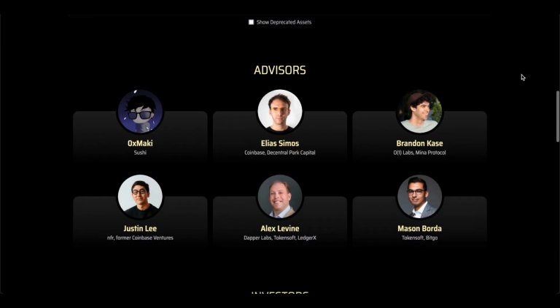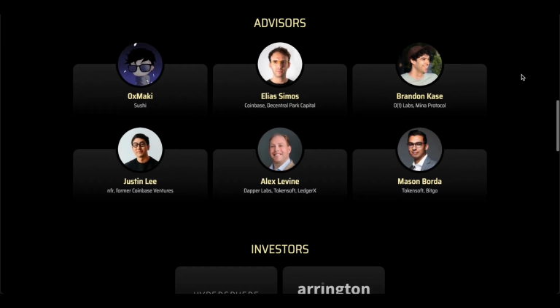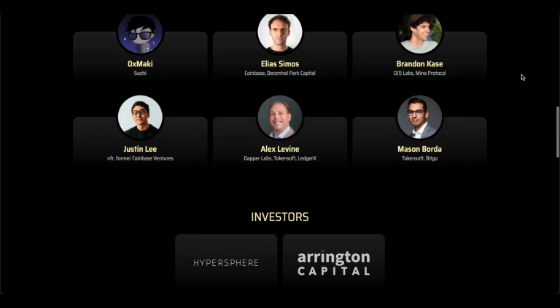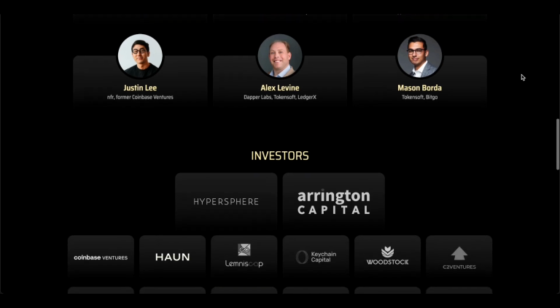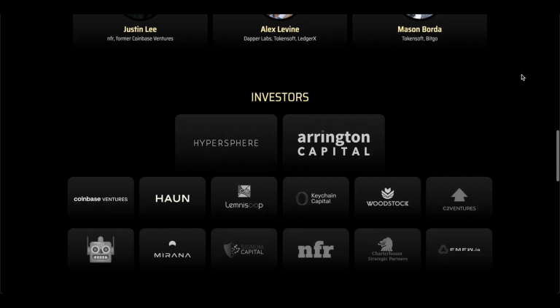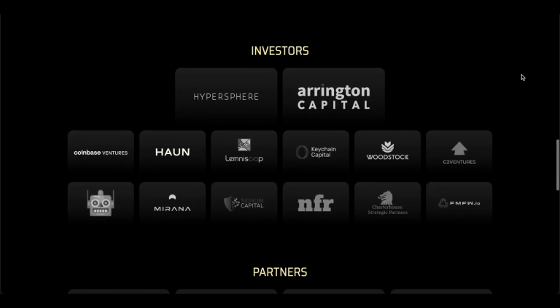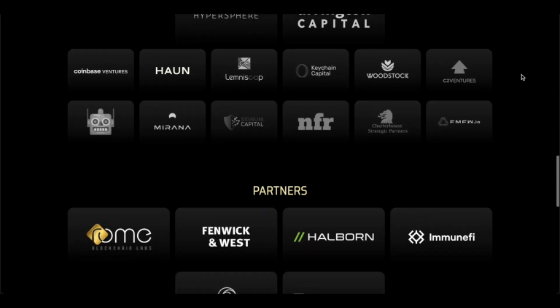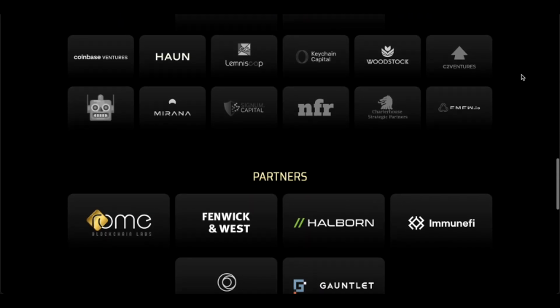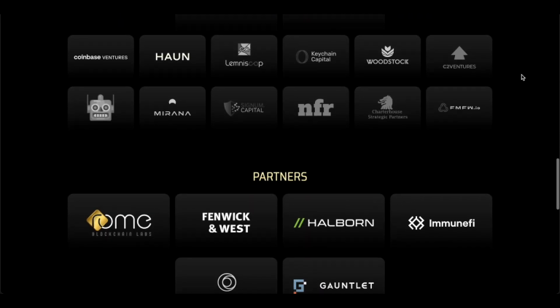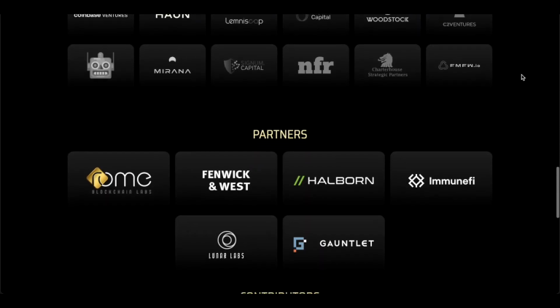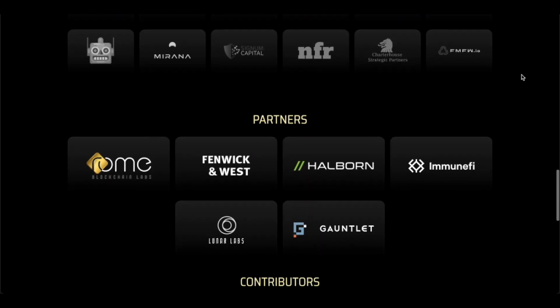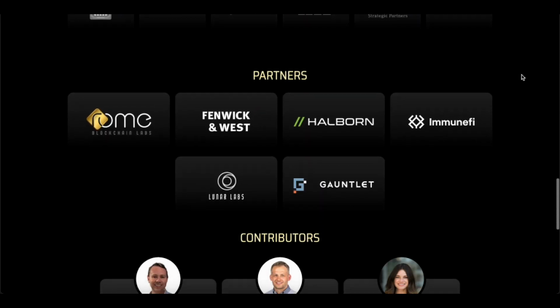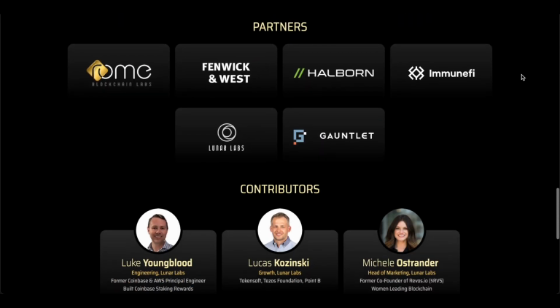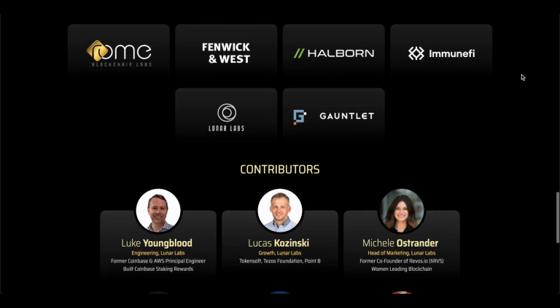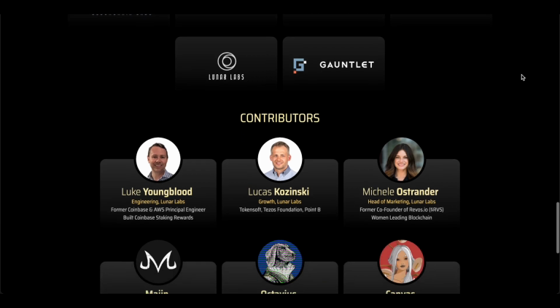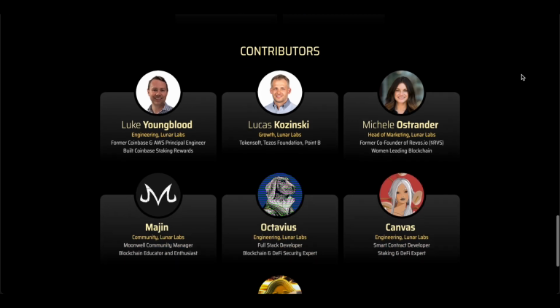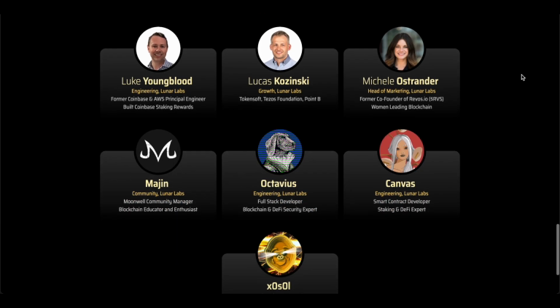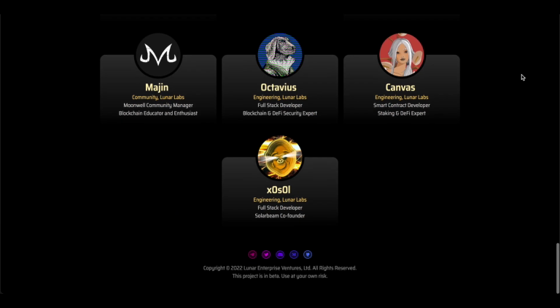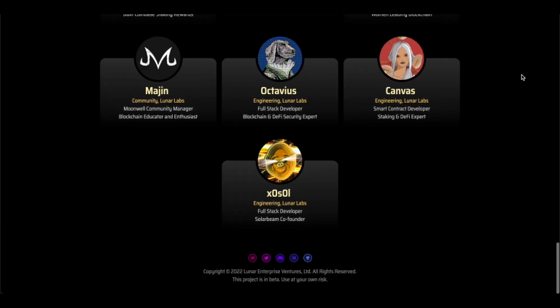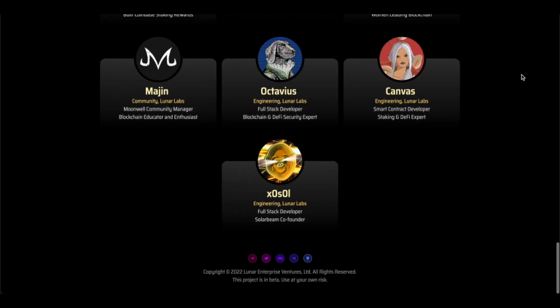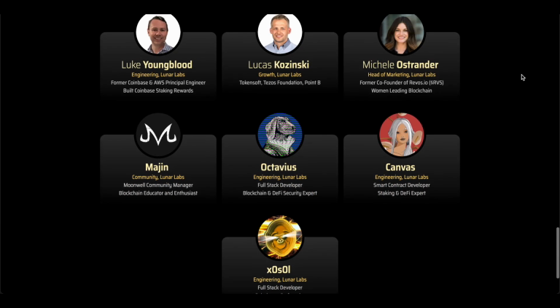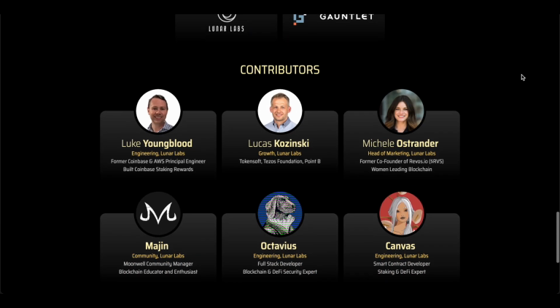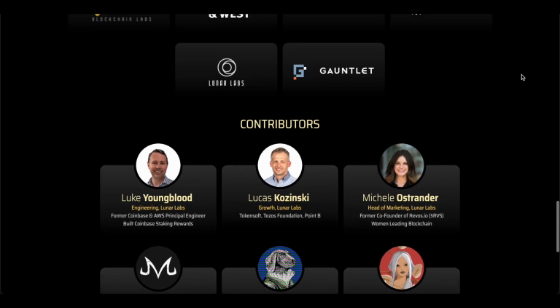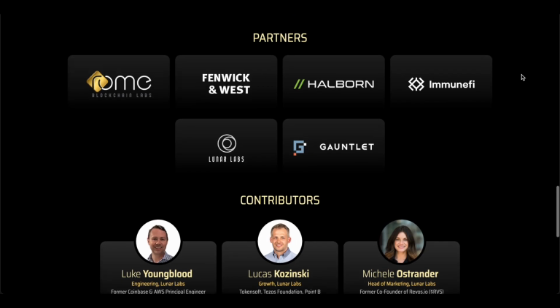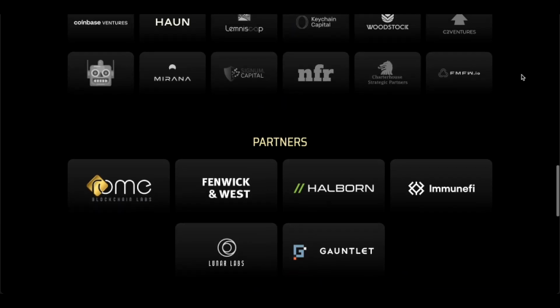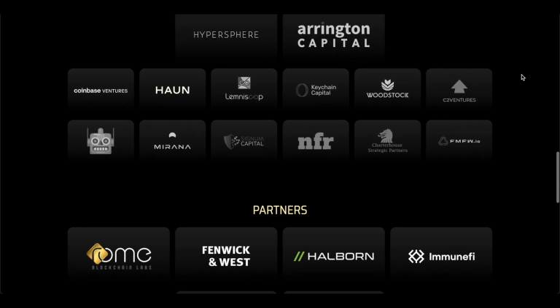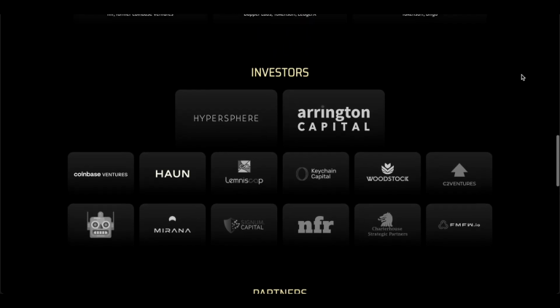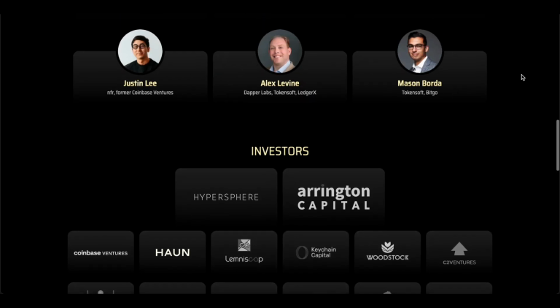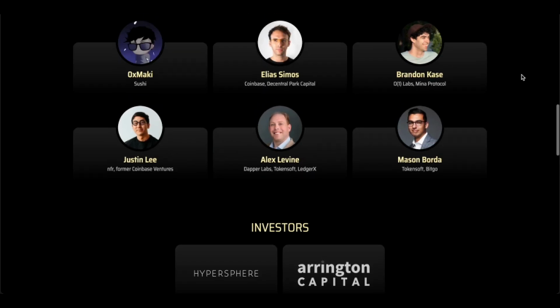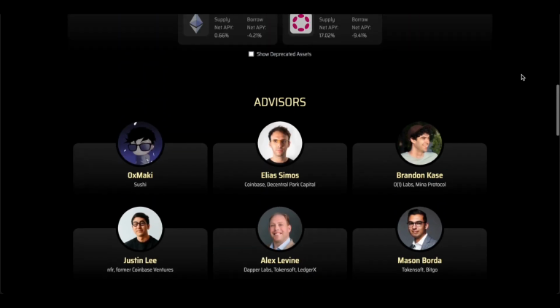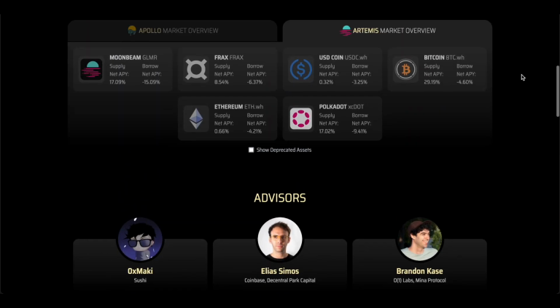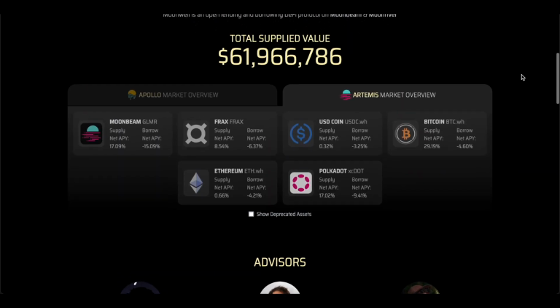I must admit that there are two deployments of Moonwell. One is called Moonwell Apollo, deployed to the Canary network of Moonbeam — Moonriver — and Moonwell Artemis, which is the deployment of Moonwell to Moonbeam. In this intro I'll mostly talk about Moonwell Artemis on Moonbeam.